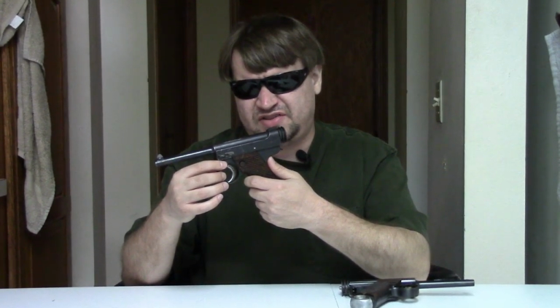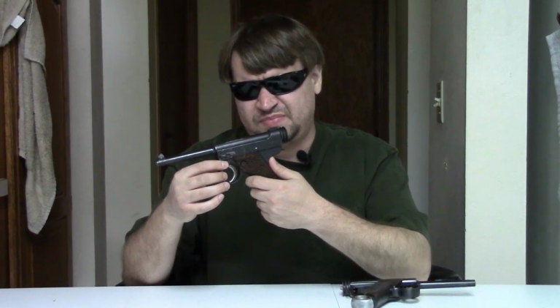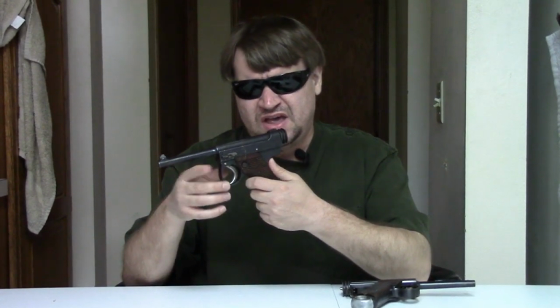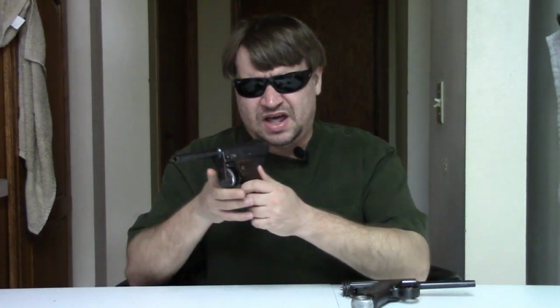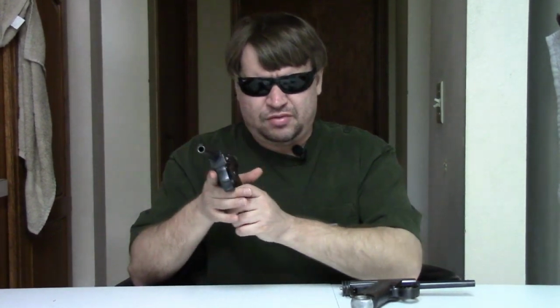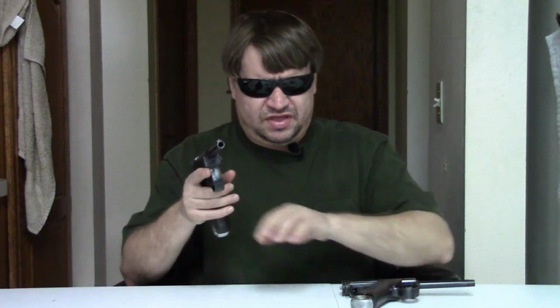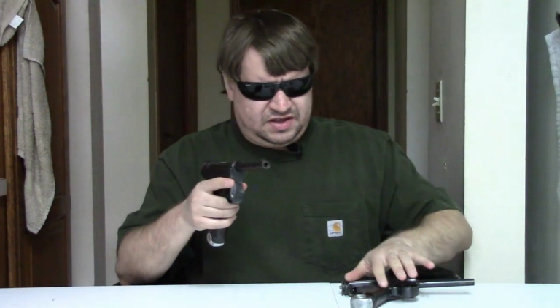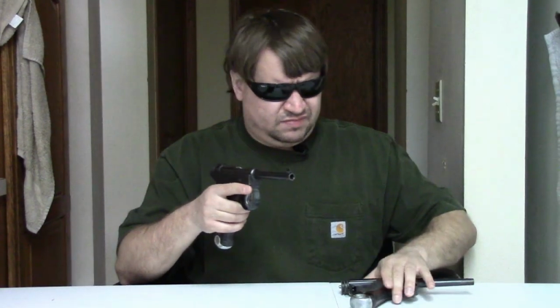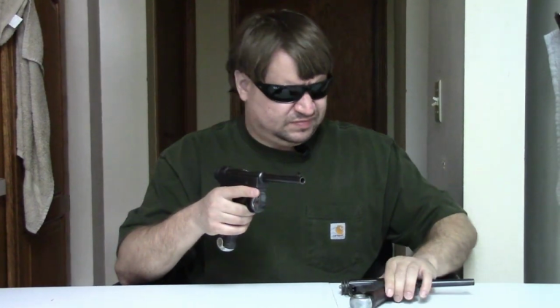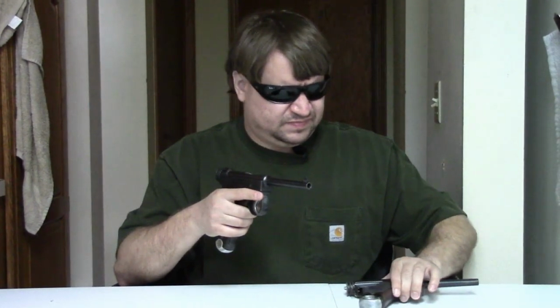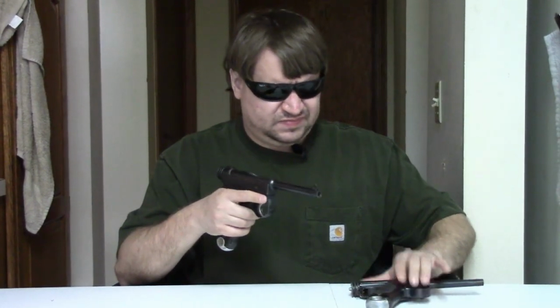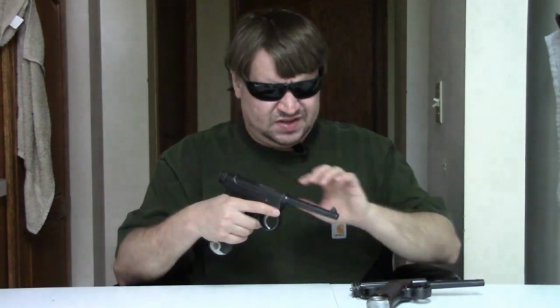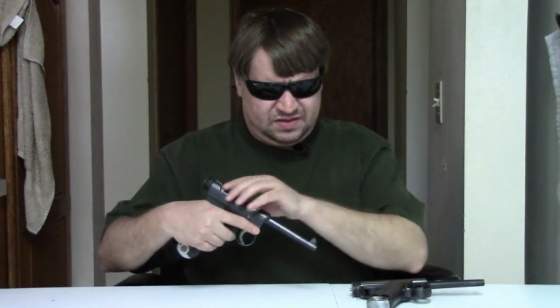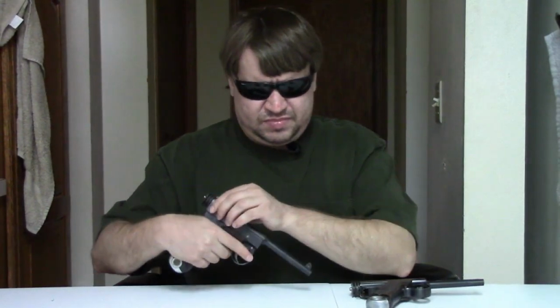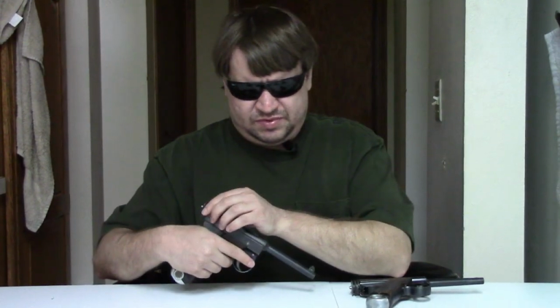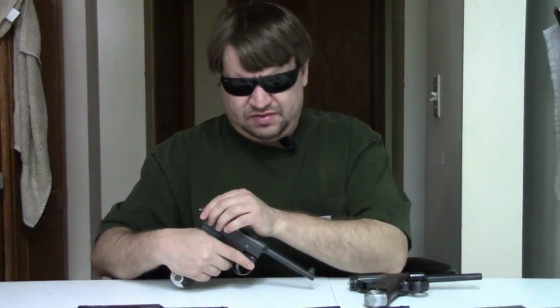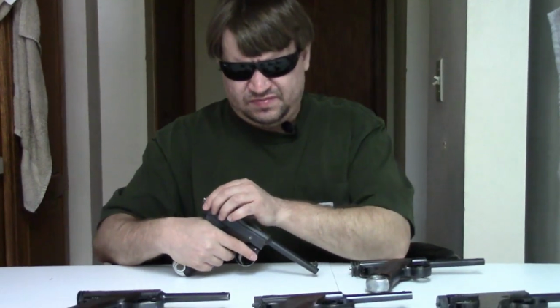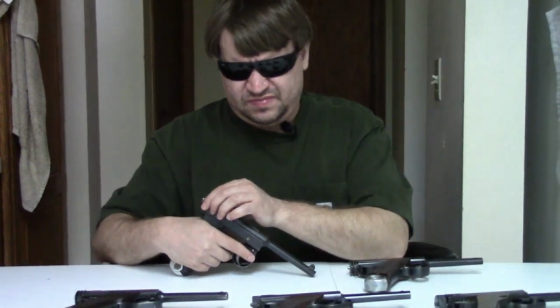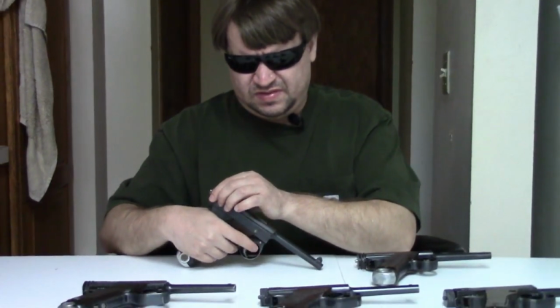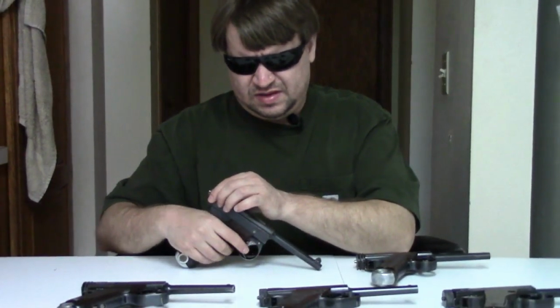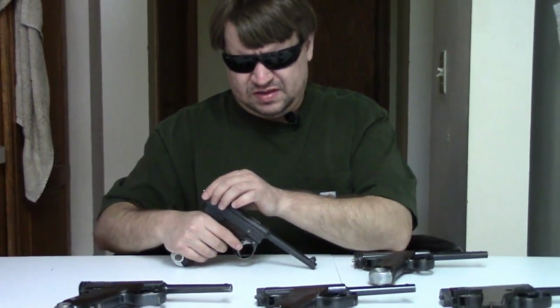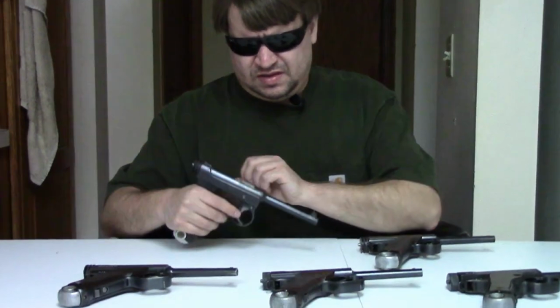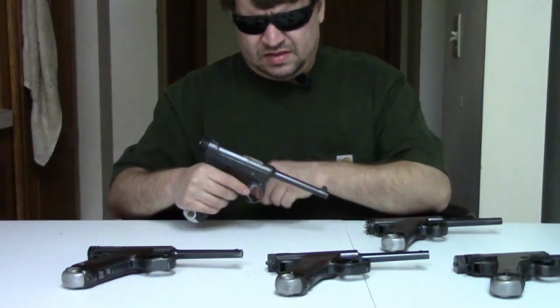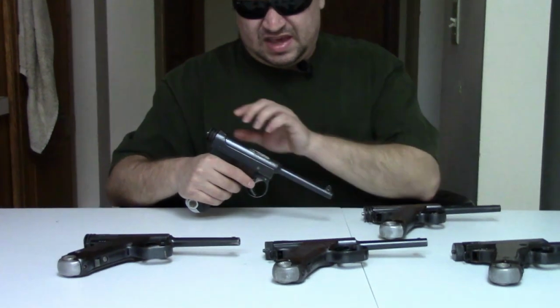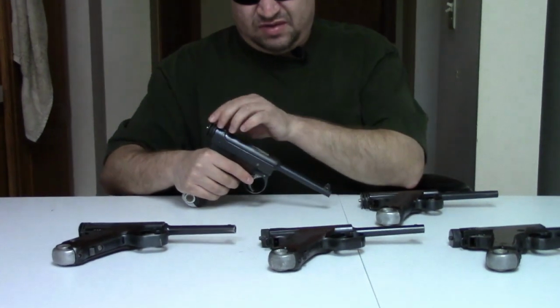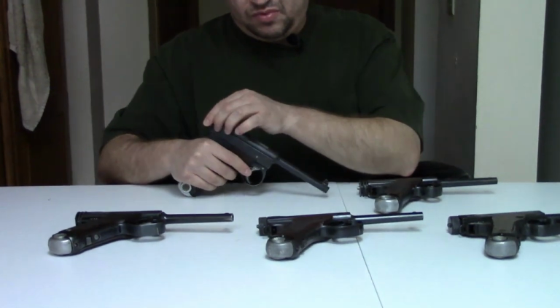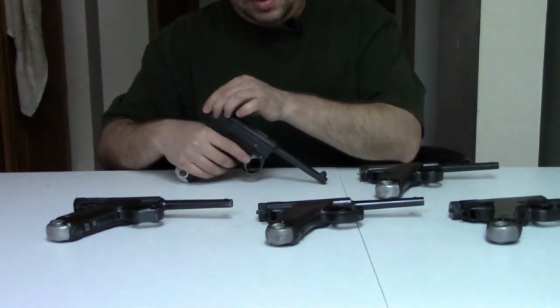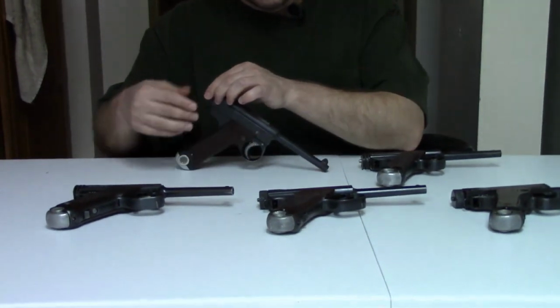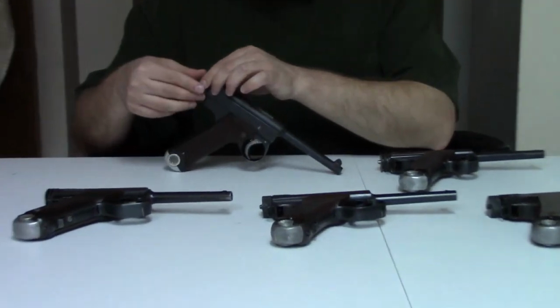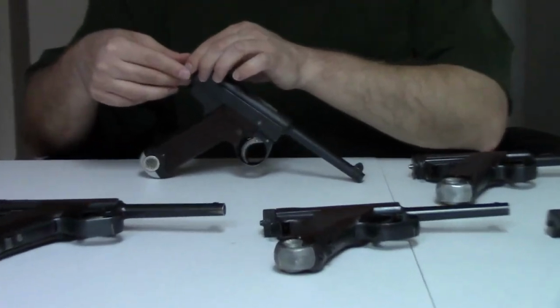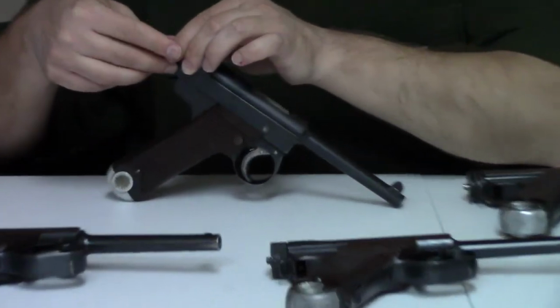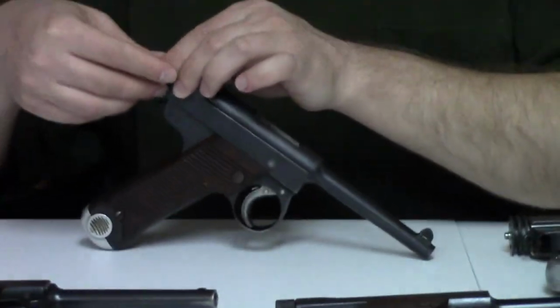As magazine disconnect safeties go, this is a really good one because it doesn't negatively impact the trigger at all. It only contacts the trigger when active. When inactive — when the magazine pushes it out of the way — it's completely off the trigger, so it doesn't create a horrible trigger feel like, say, on a Hi-Power. That's kind of nice. Another thing they did: they changed the firing pin.